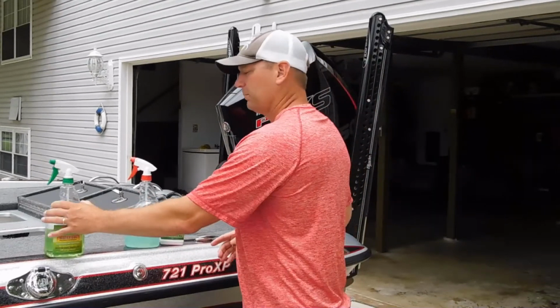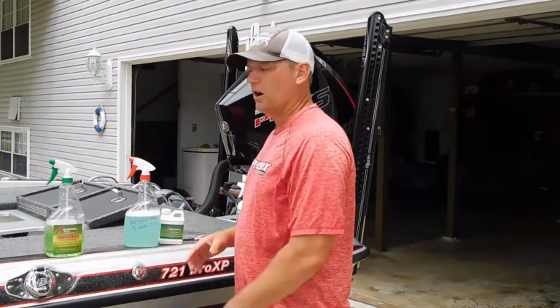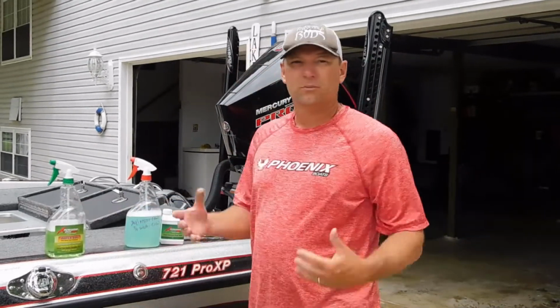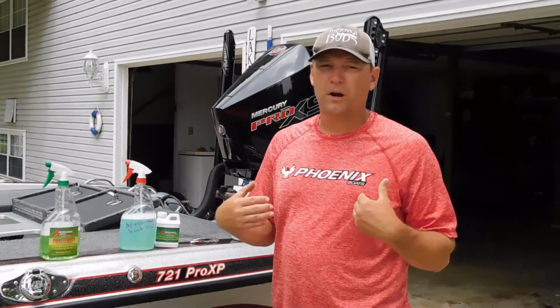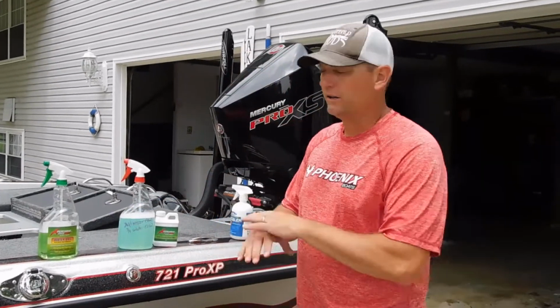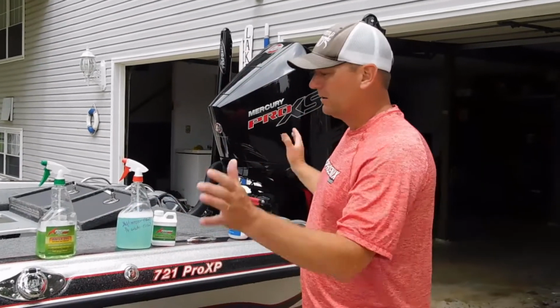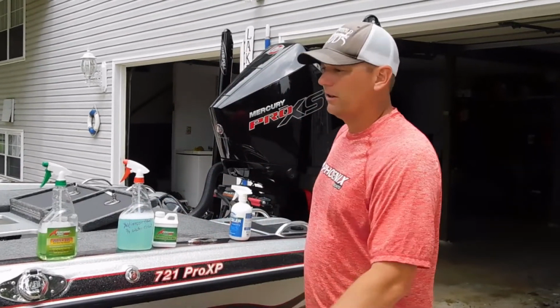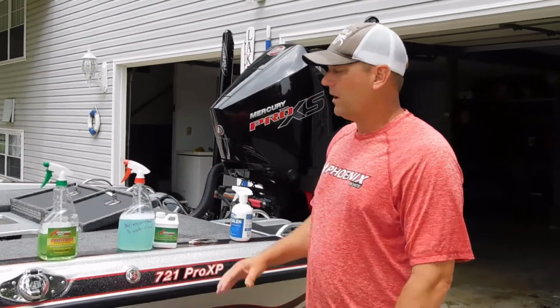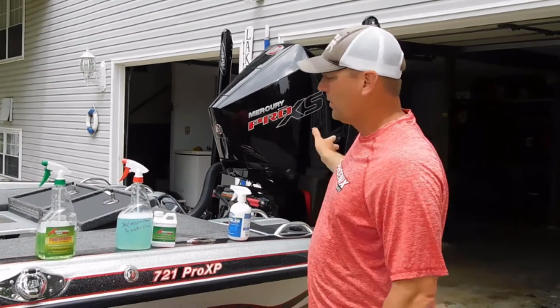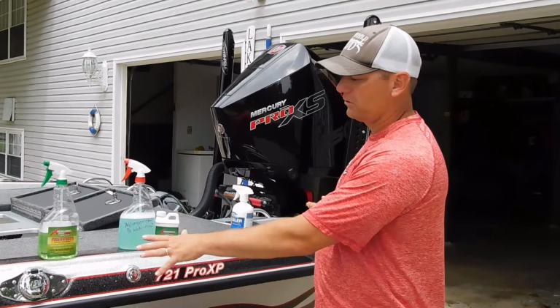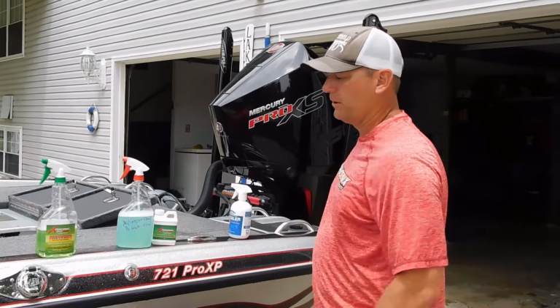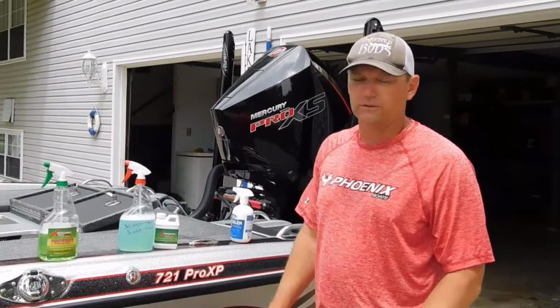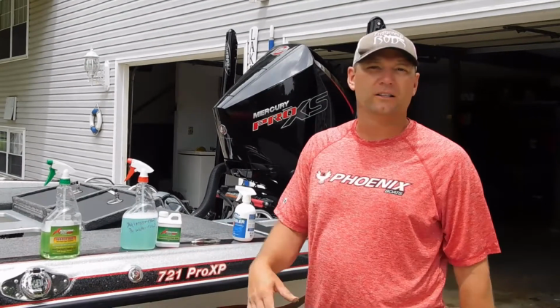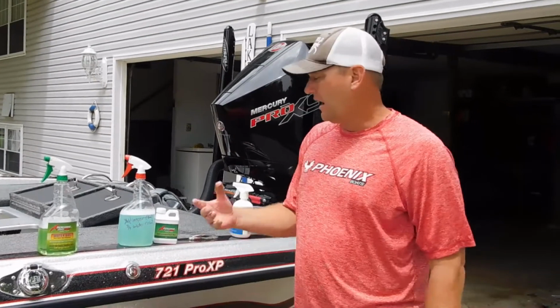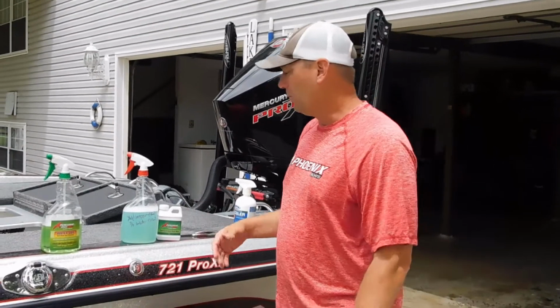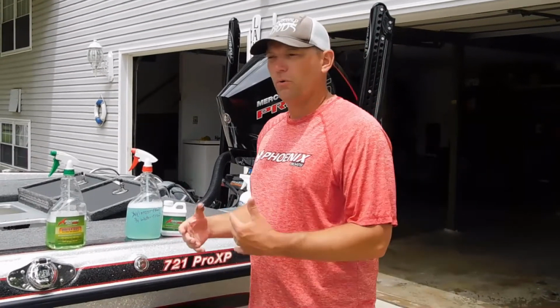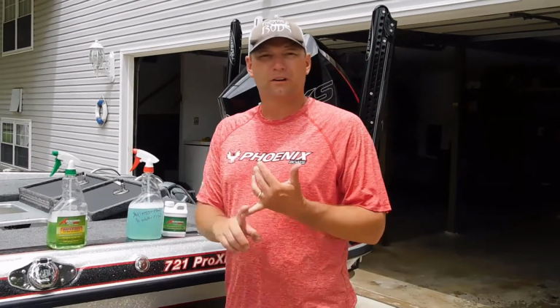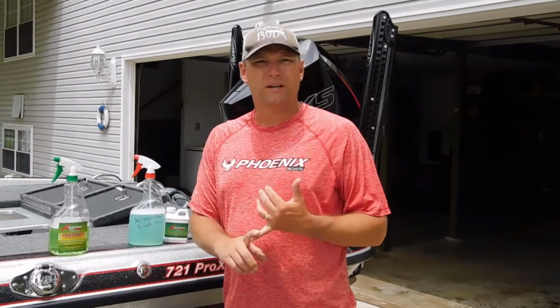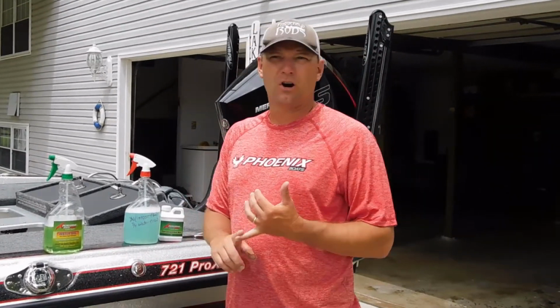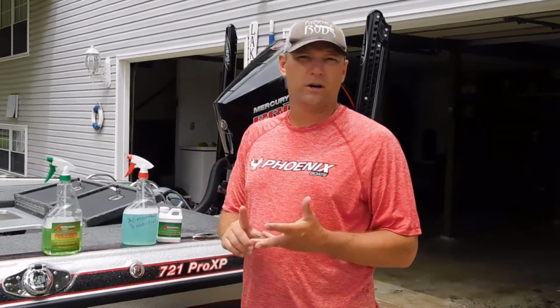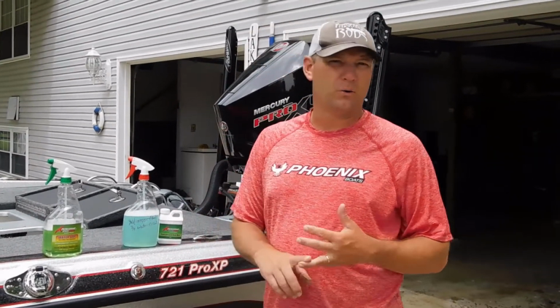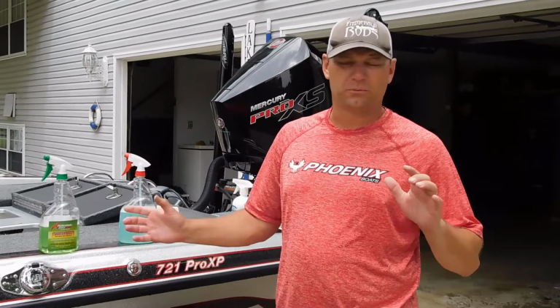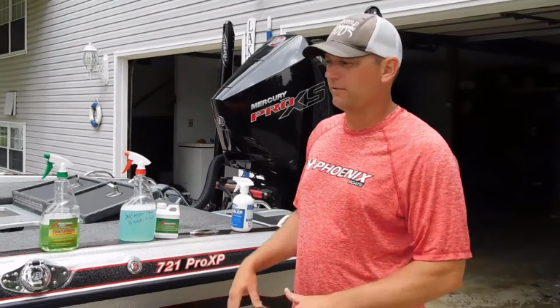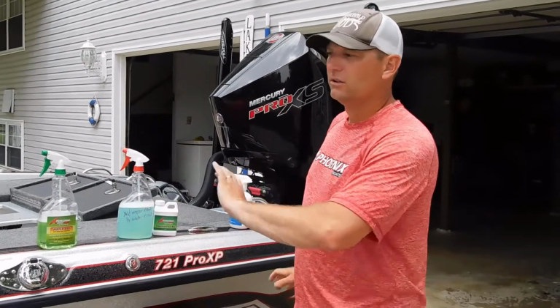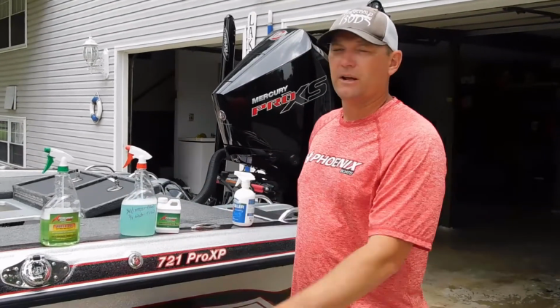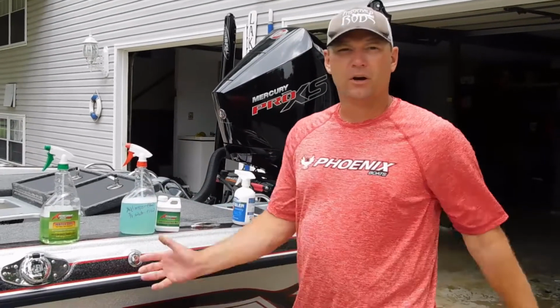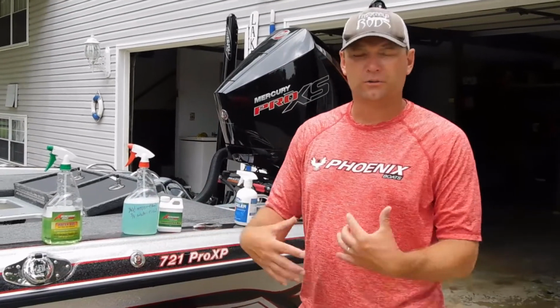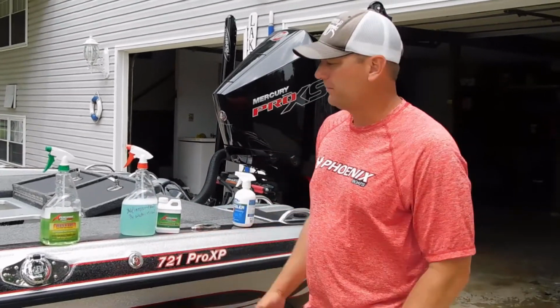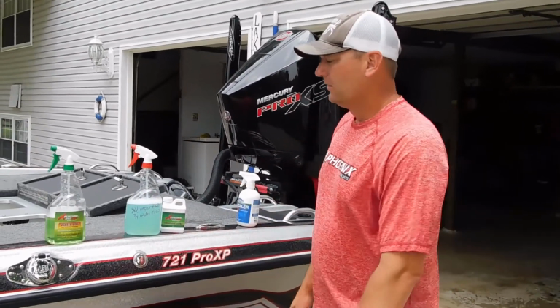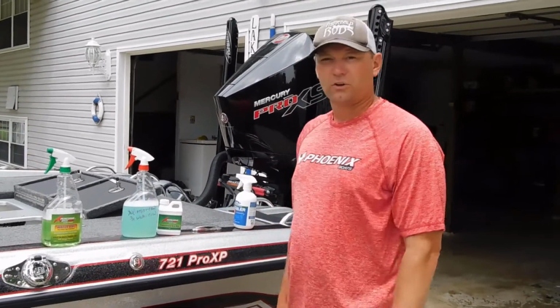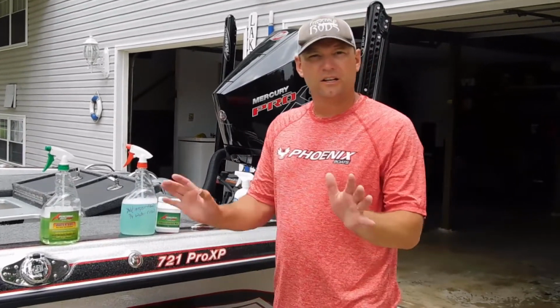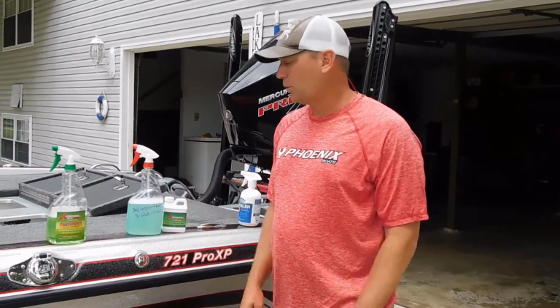Spray it on the boat, on the chrome, on the different spots, and then go with your basic car wash or boat wash. Scrub down the boat, hose it off. Looks great, cleans up quick.